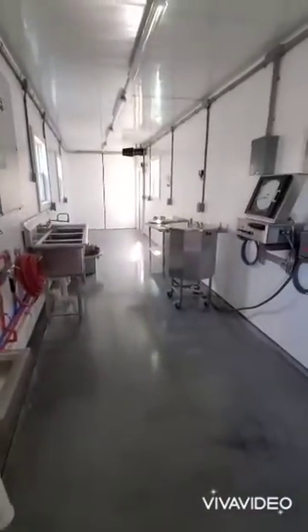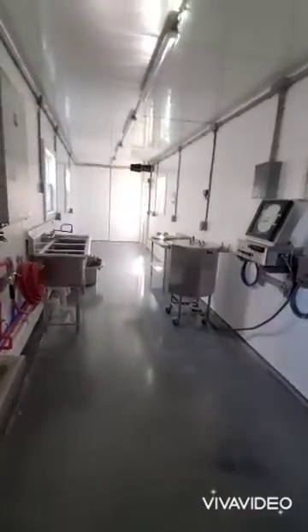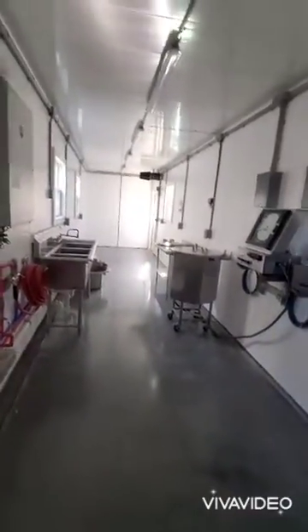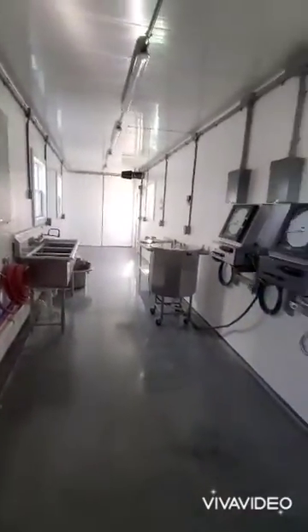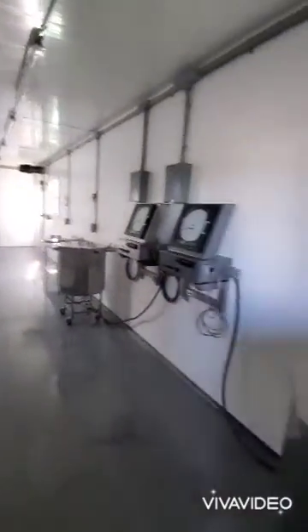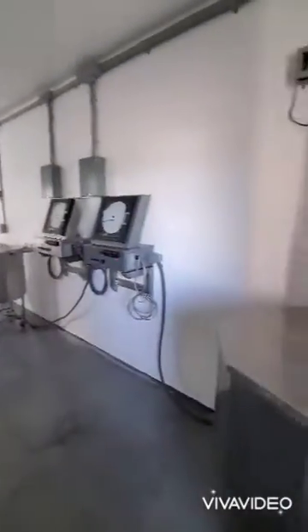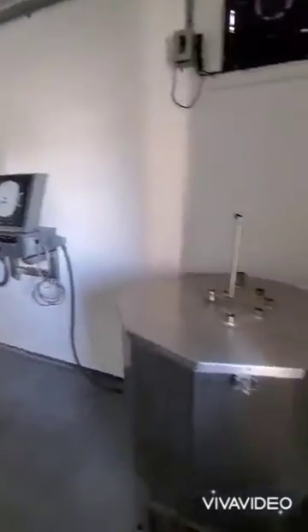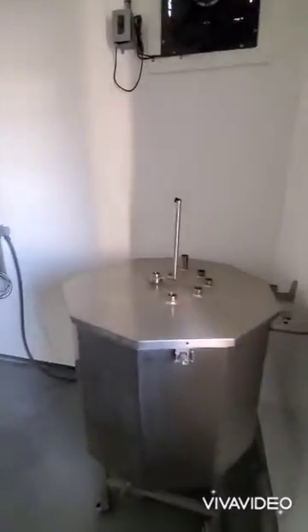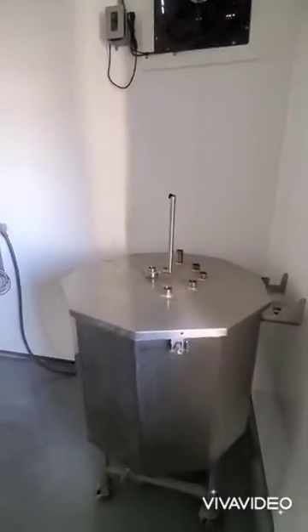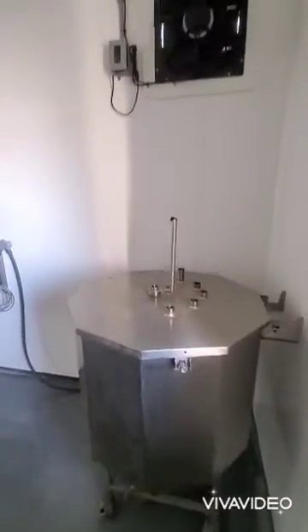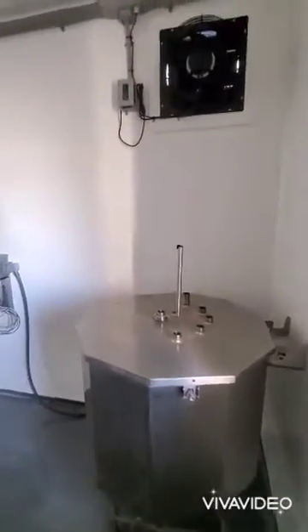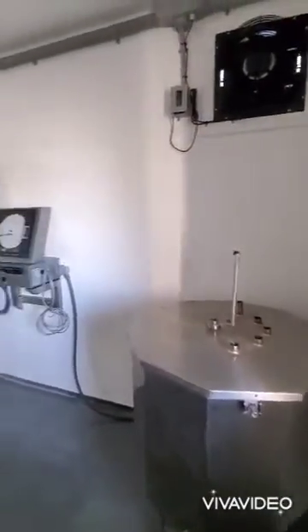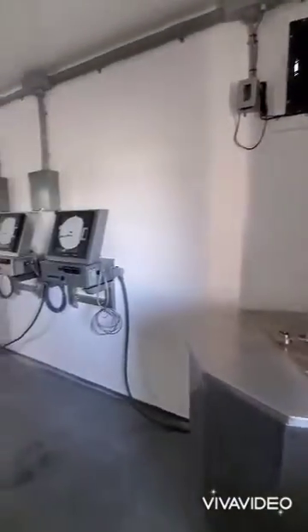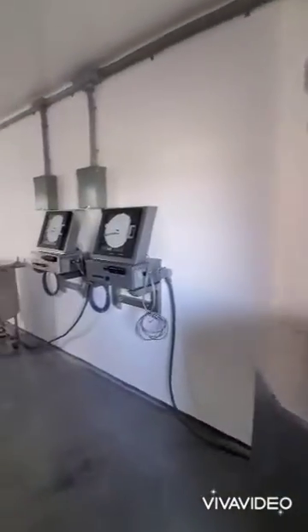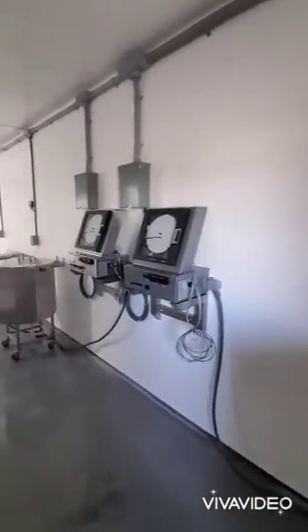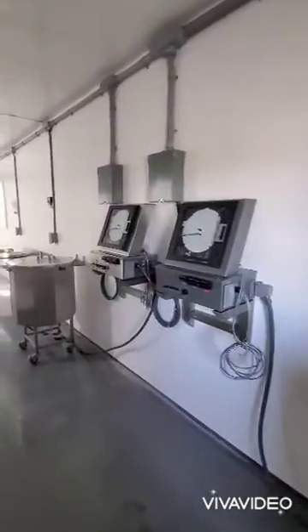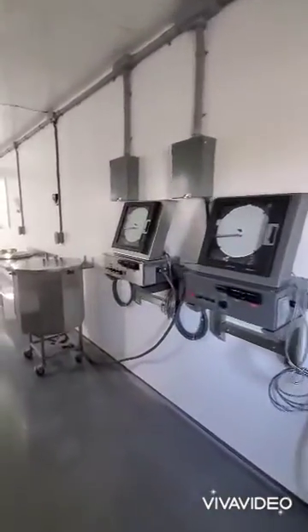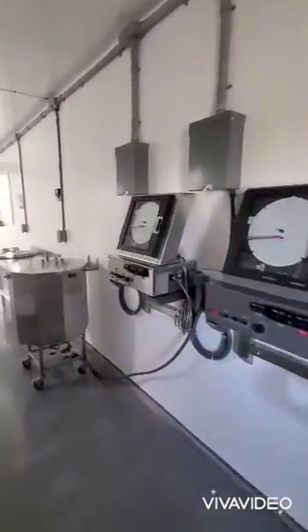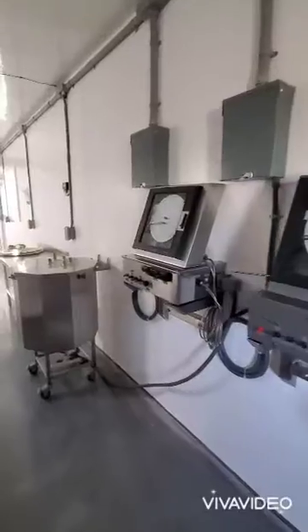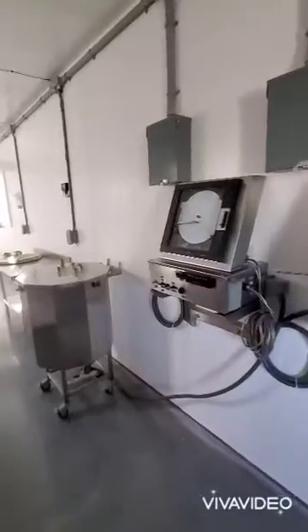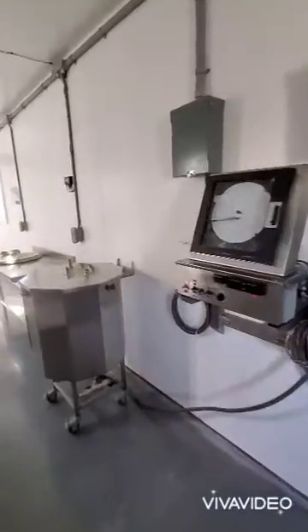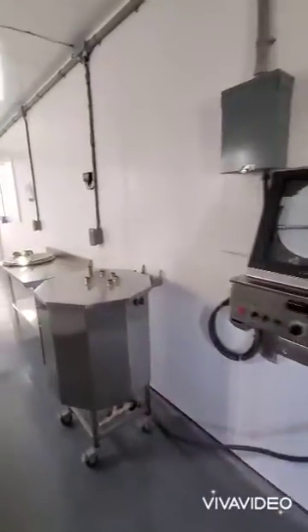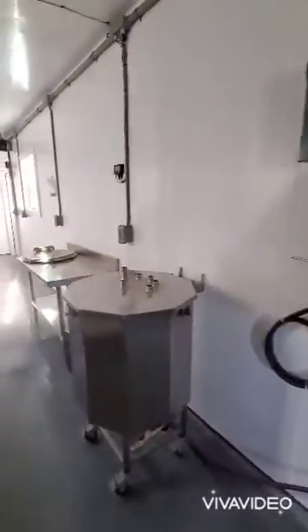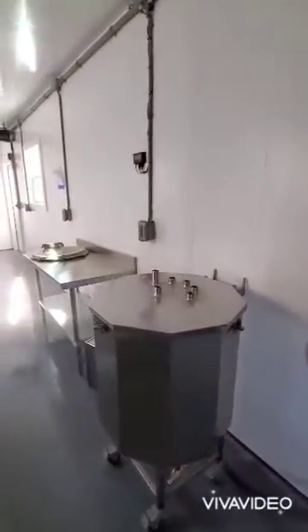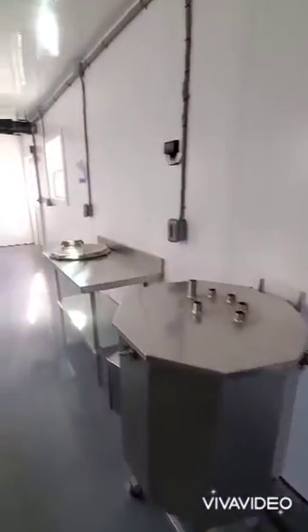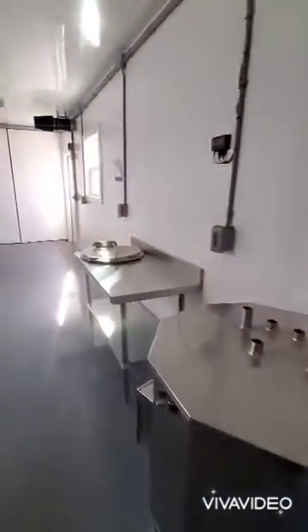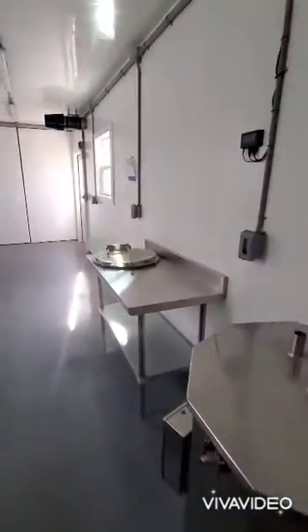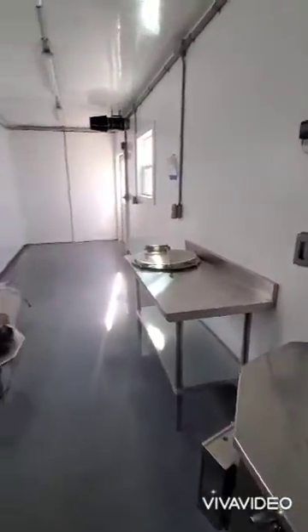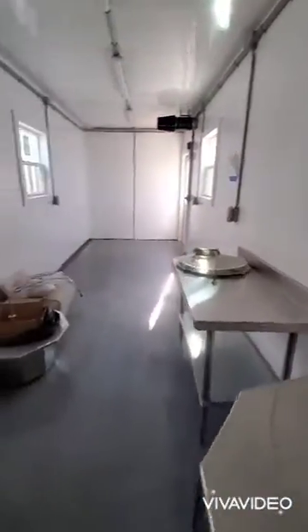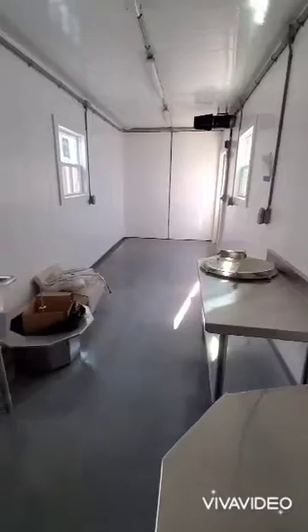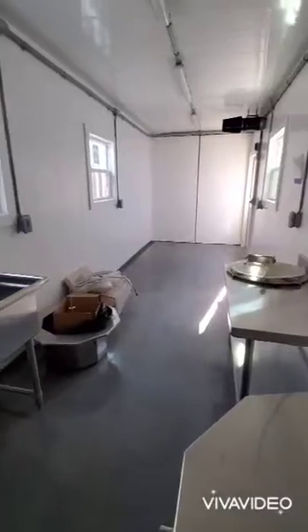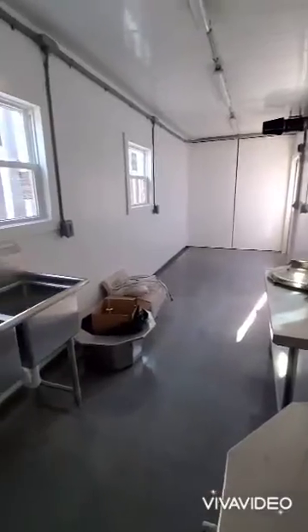I believe these are around 30-gallon pasteurizers. This one looks a little bit bigger. Exhaust fan. Chart recorders for each one. And a table with a little Ecoflex bottler from Microdairy.